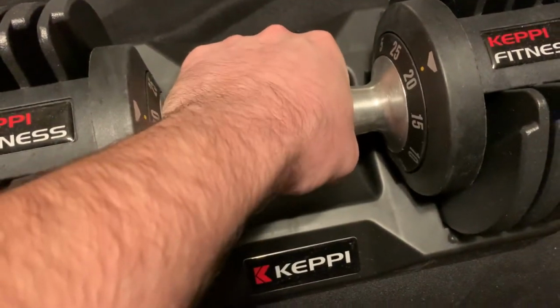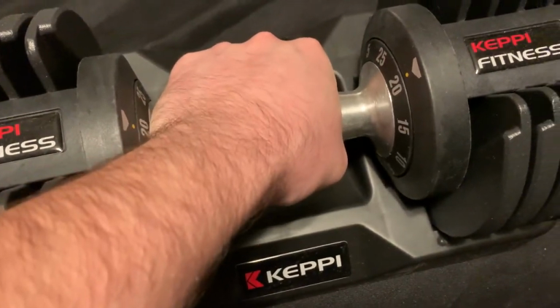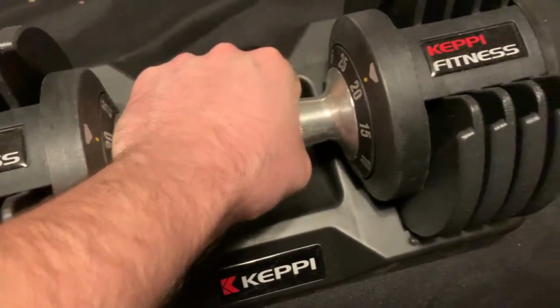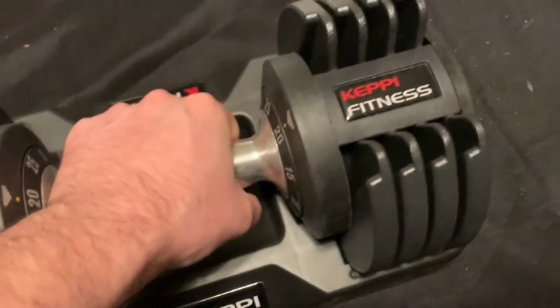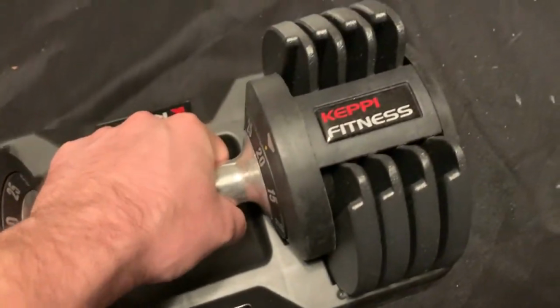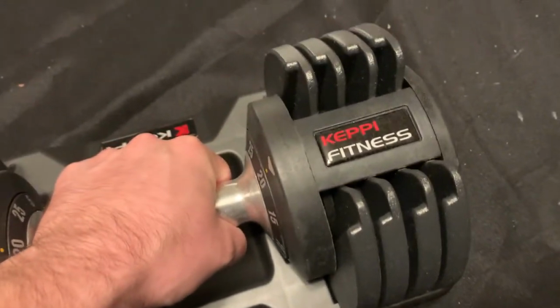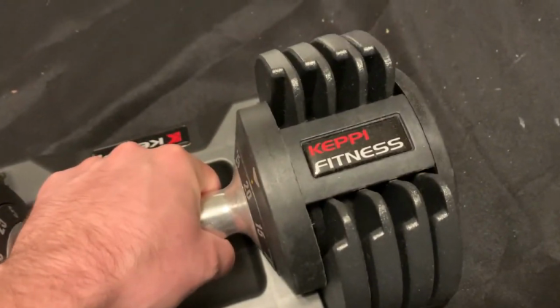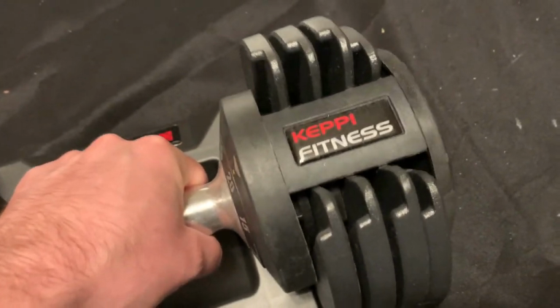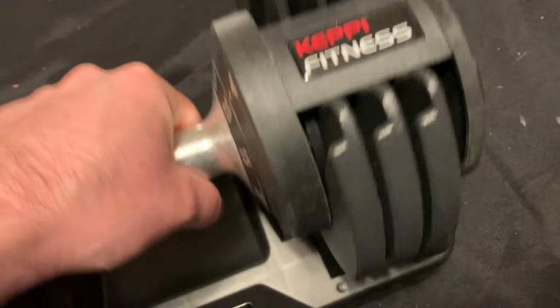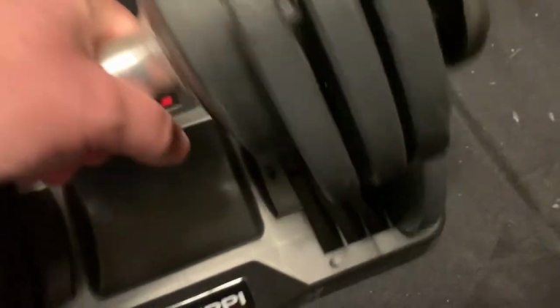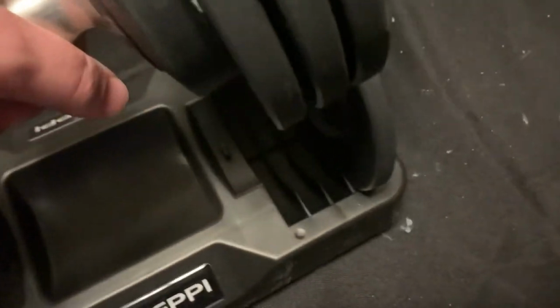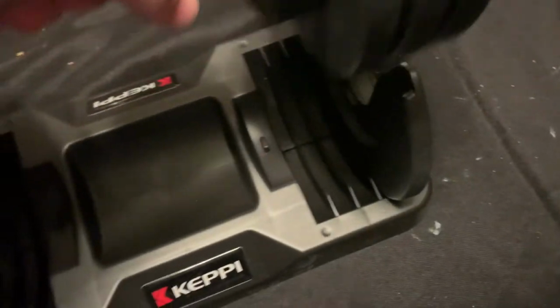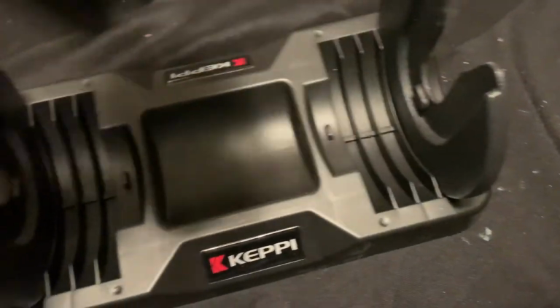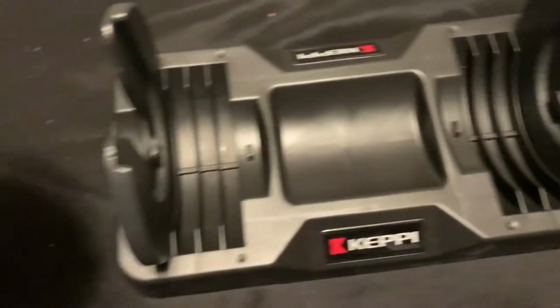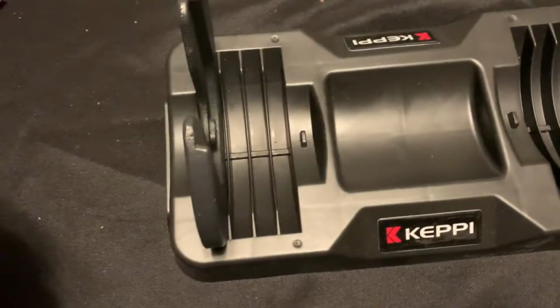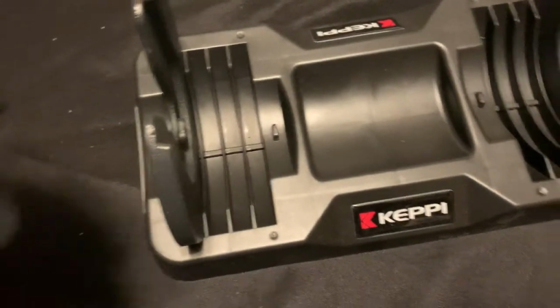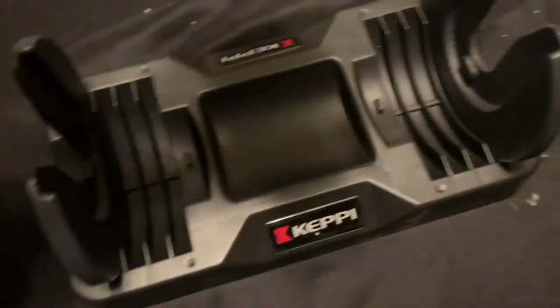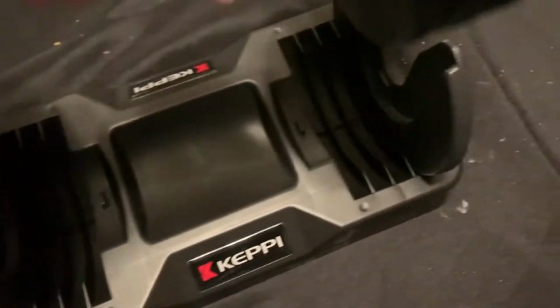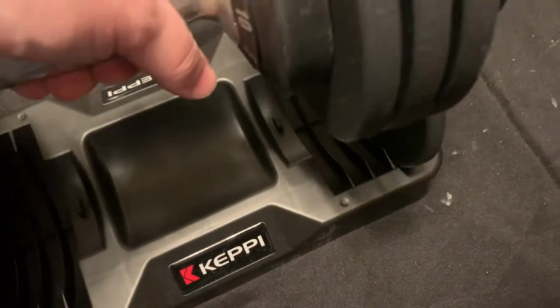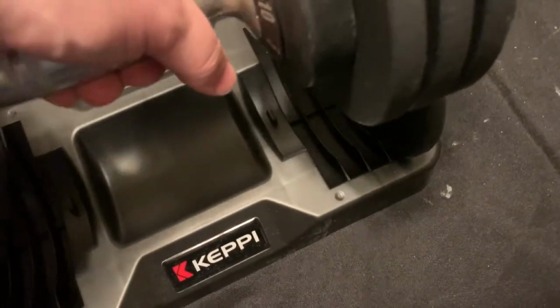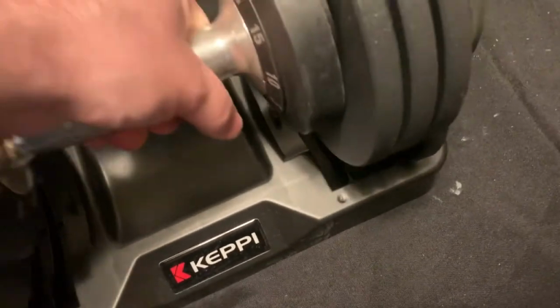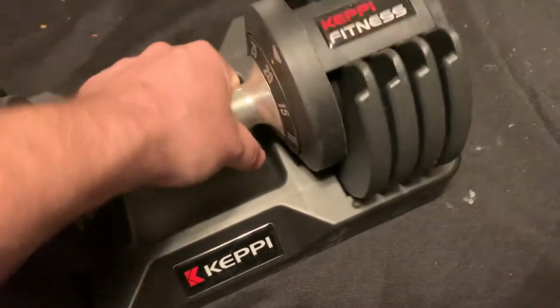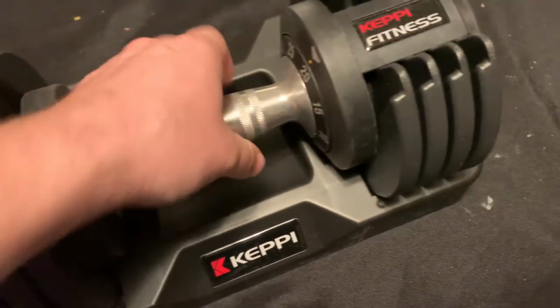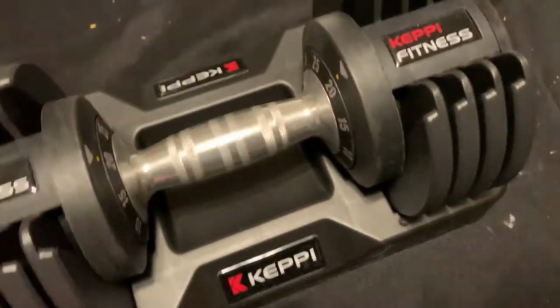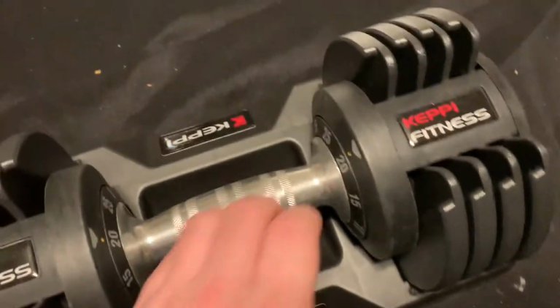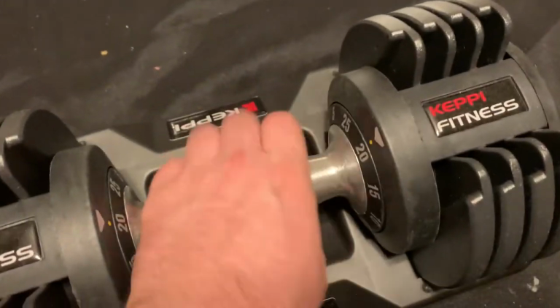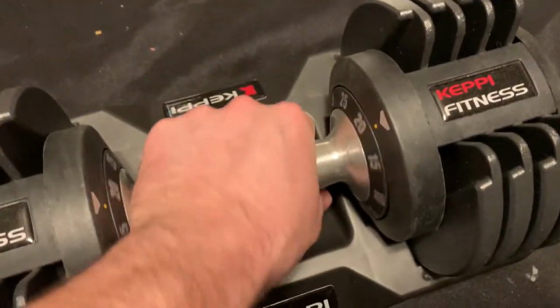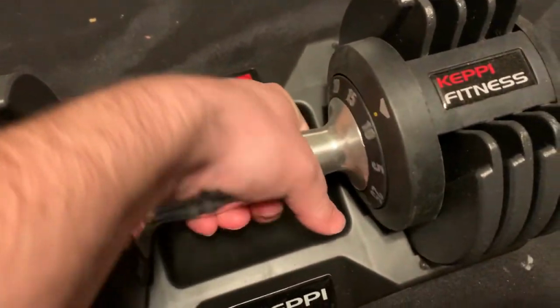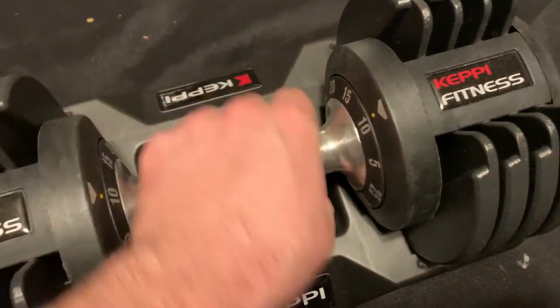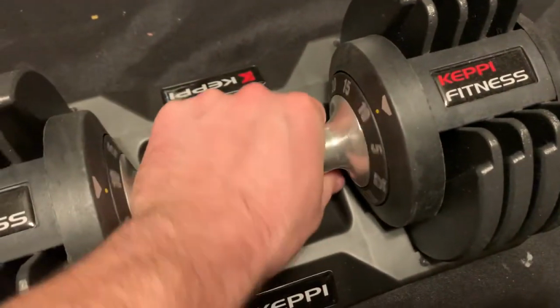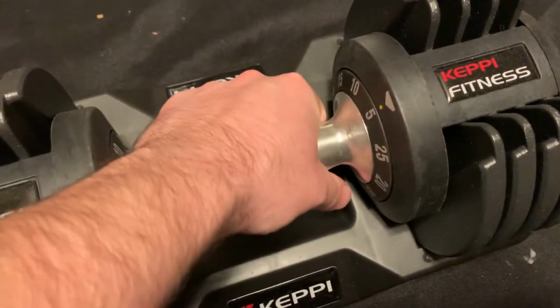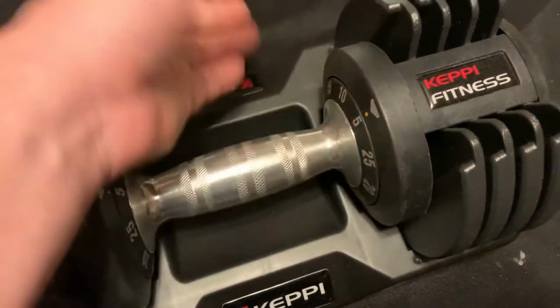So now it's going to be 20 pounds. When I lift it up, it's got one weight on each side. Then I slide it back in, and that's it. Now I'm going to do it to five pounds.